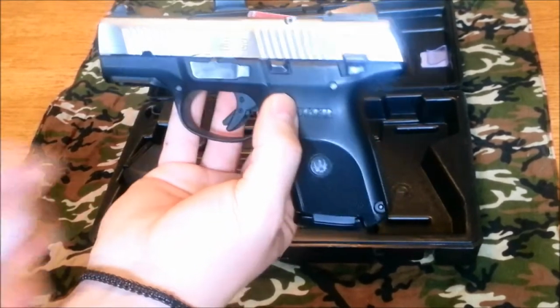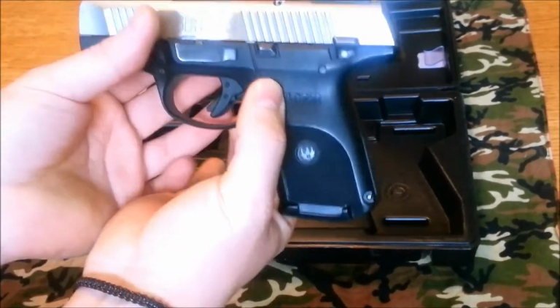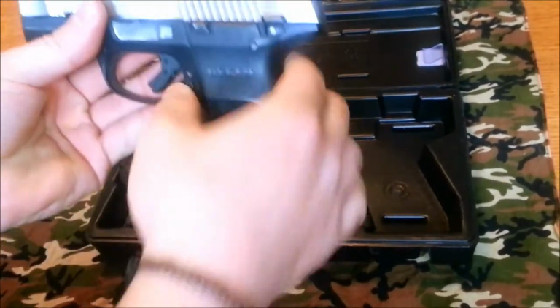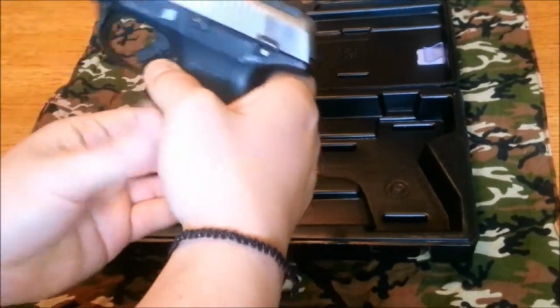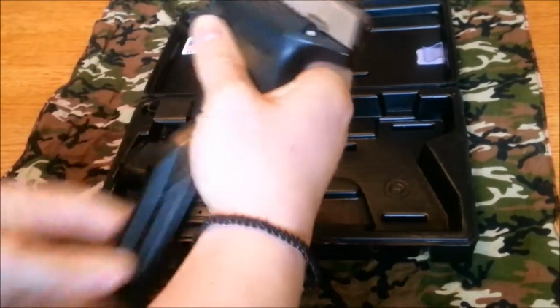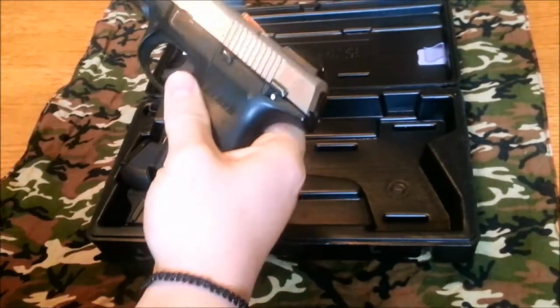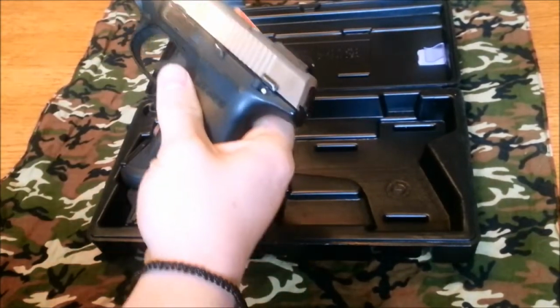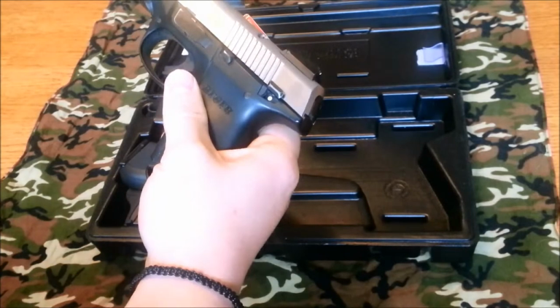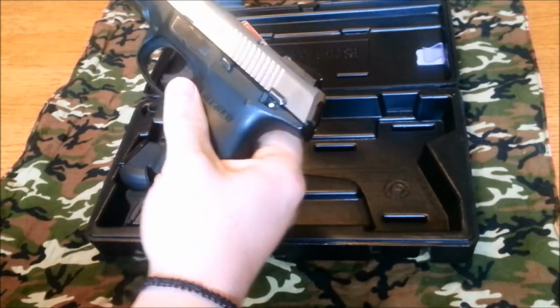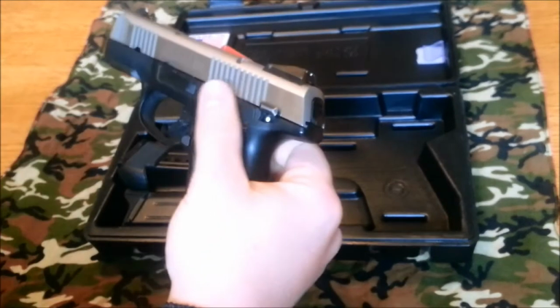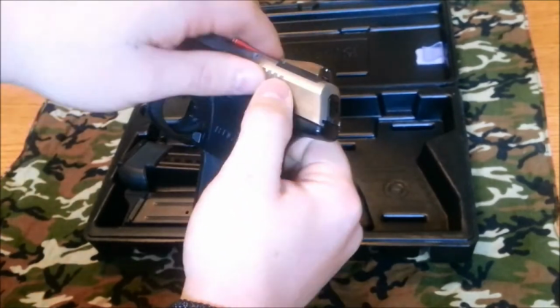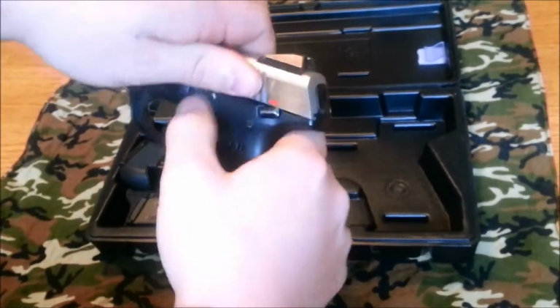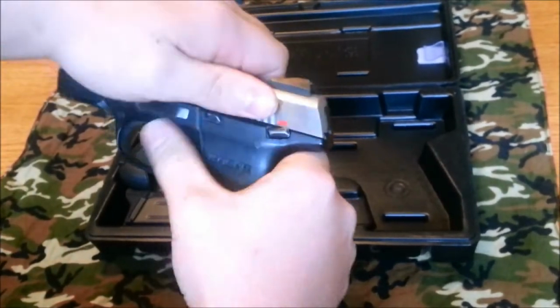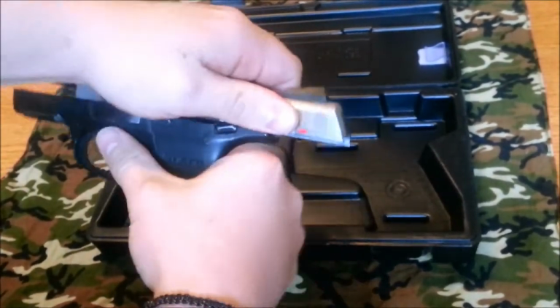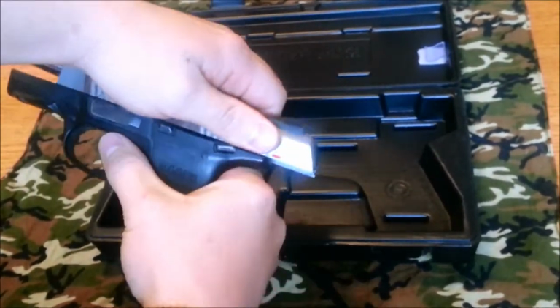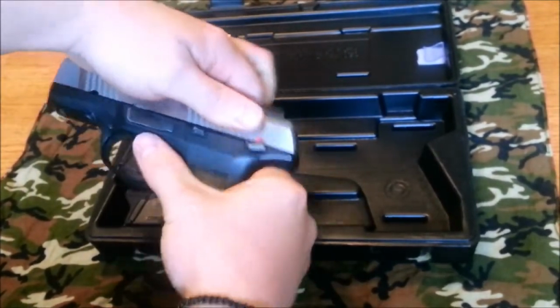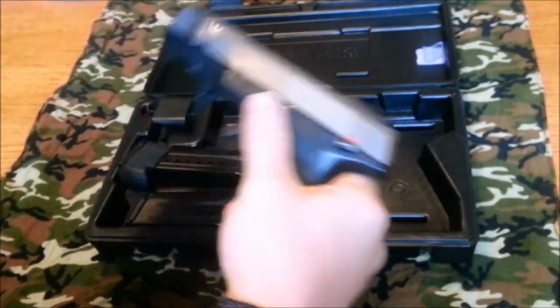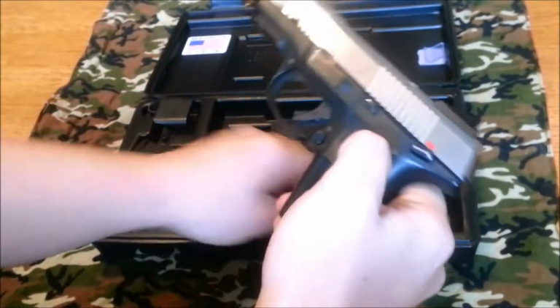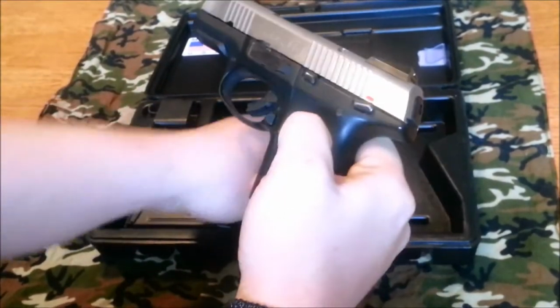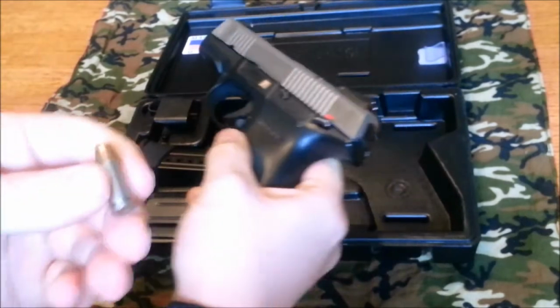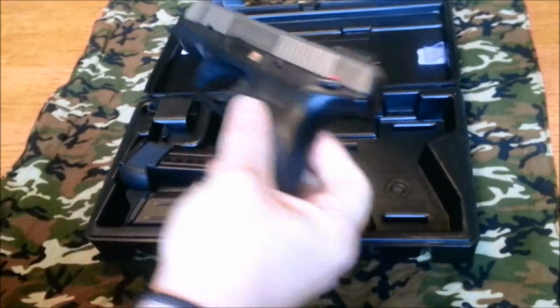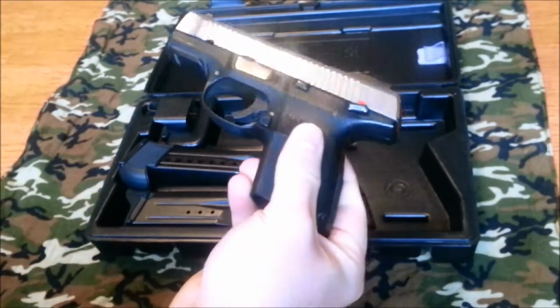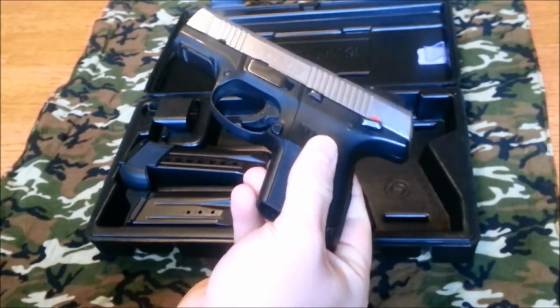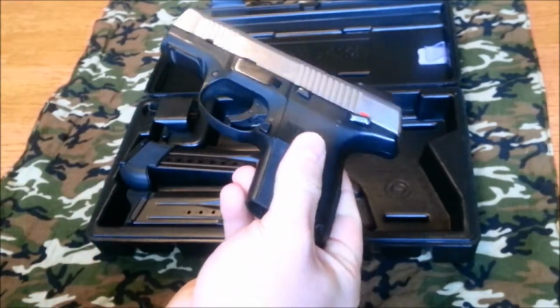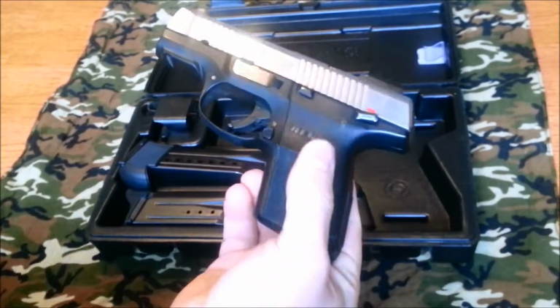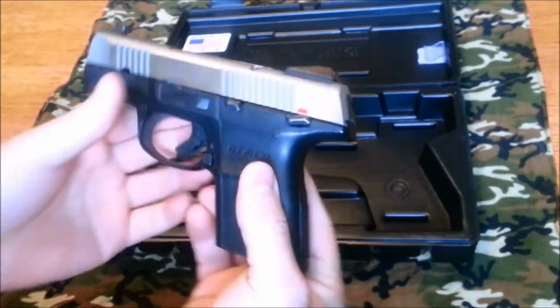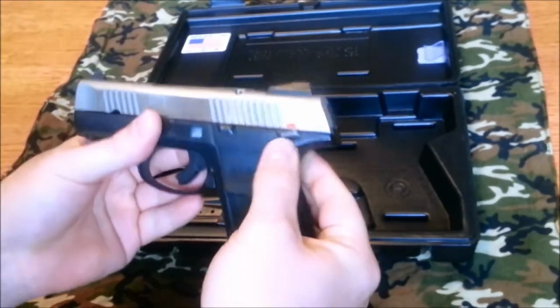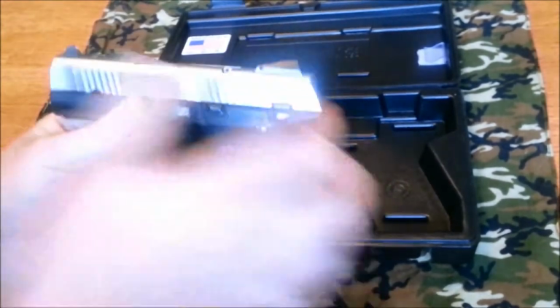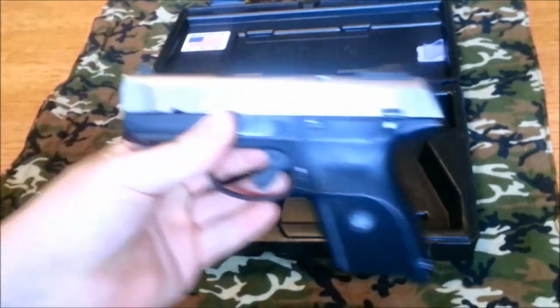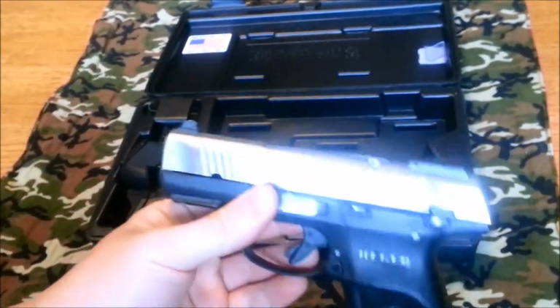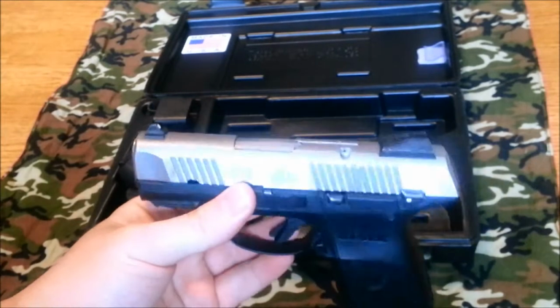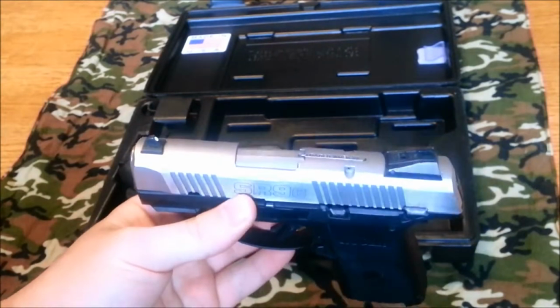Go ahead and clear it right now. Drop the magazine and get it out of the way so it doesn't accidentally go back in. Get rid of that round. Make sure it doesn't accidentally go back in — make sure everything is totally safe.